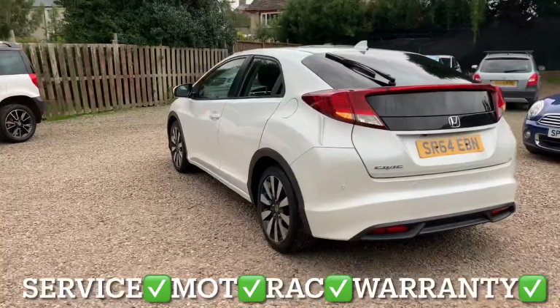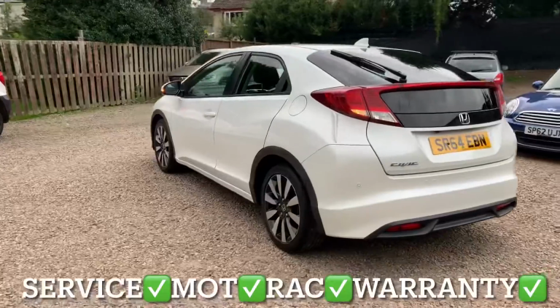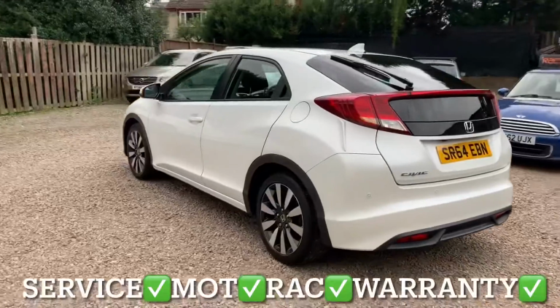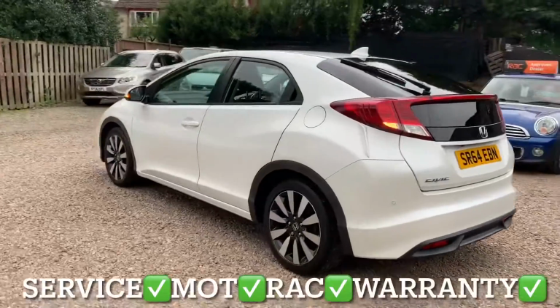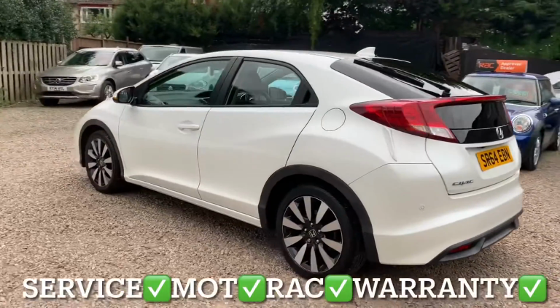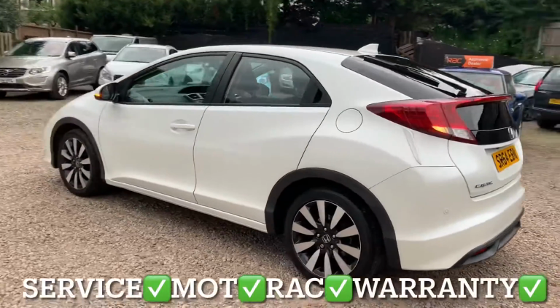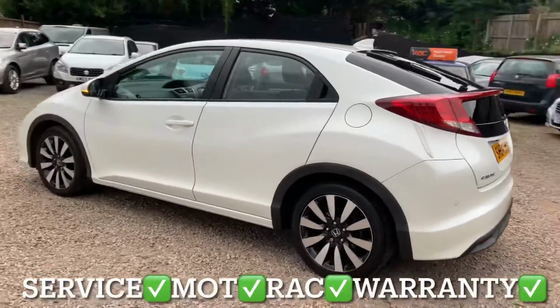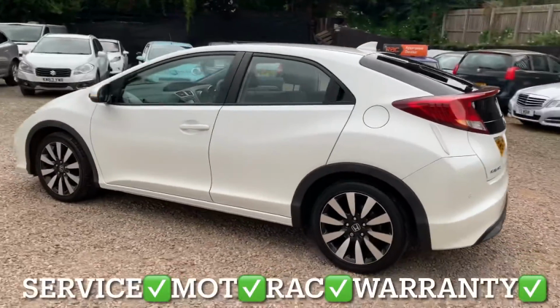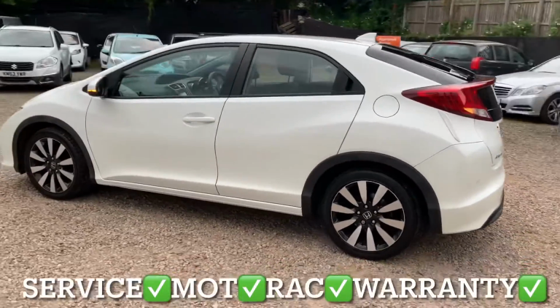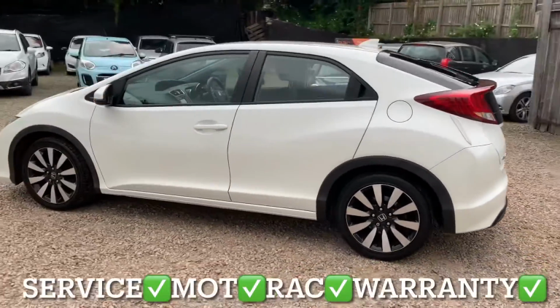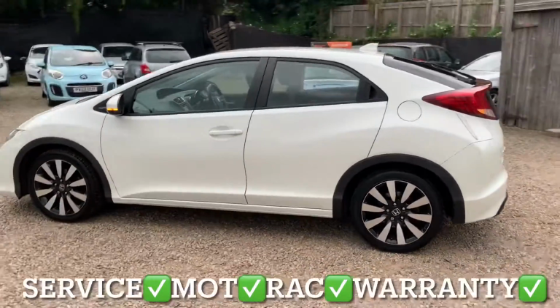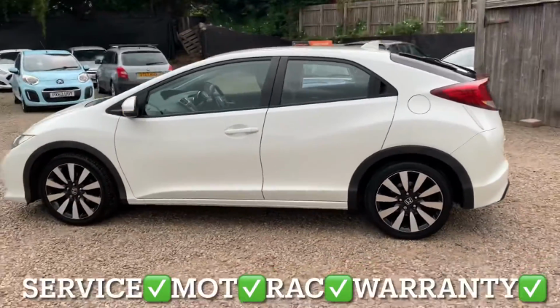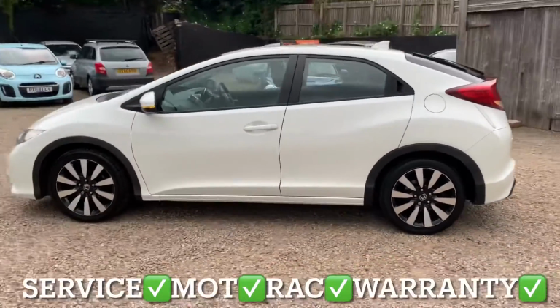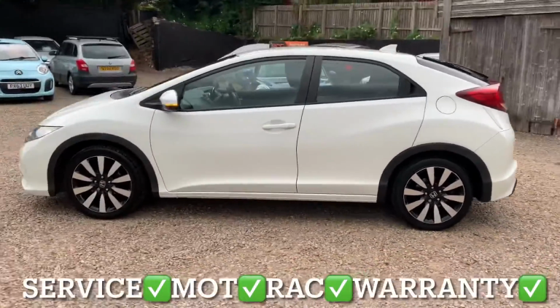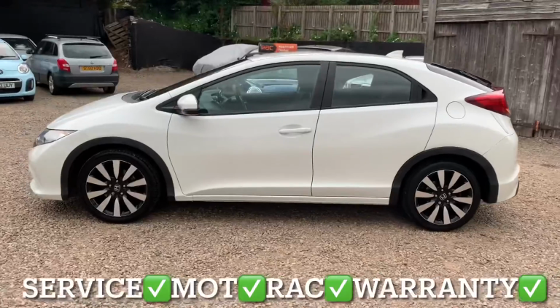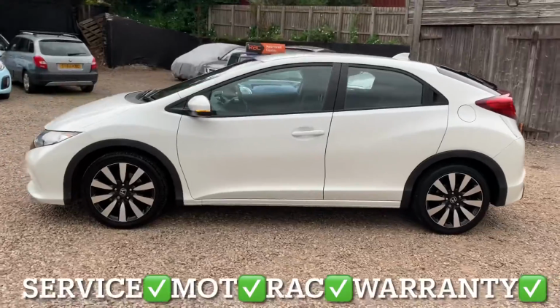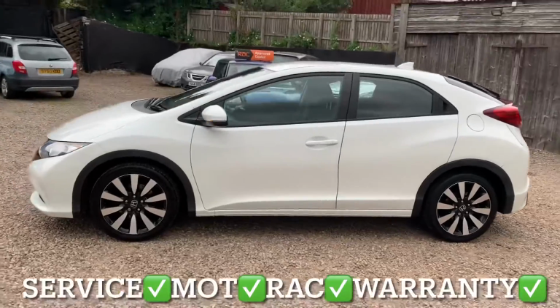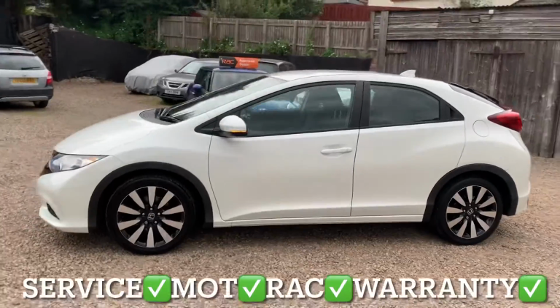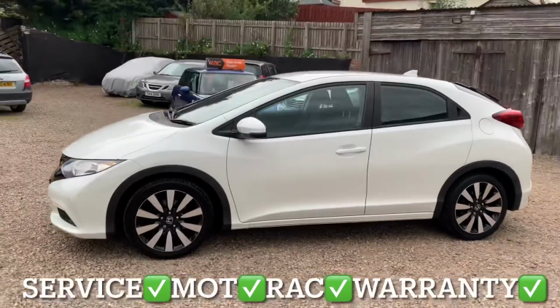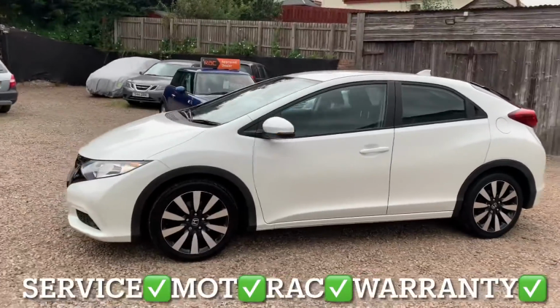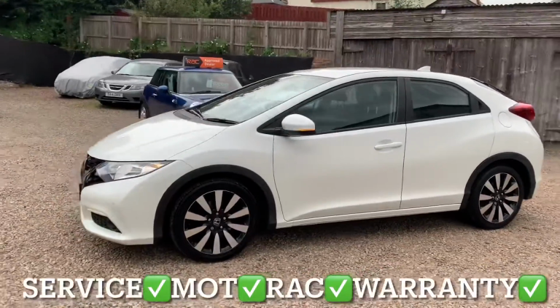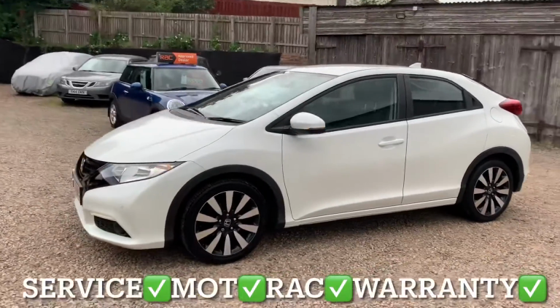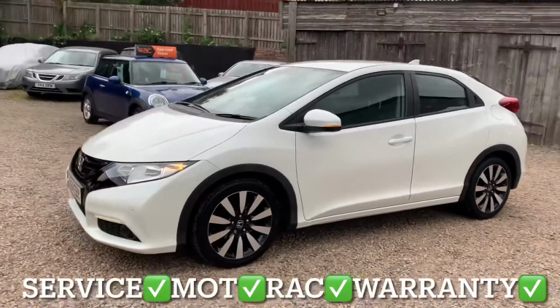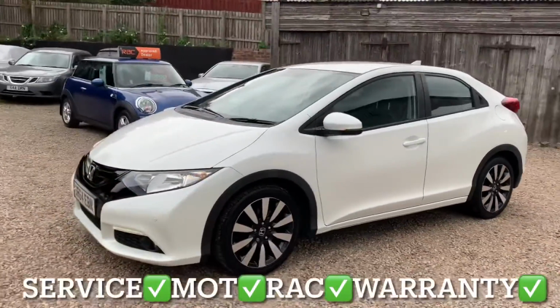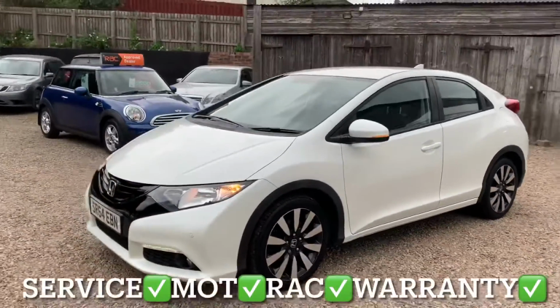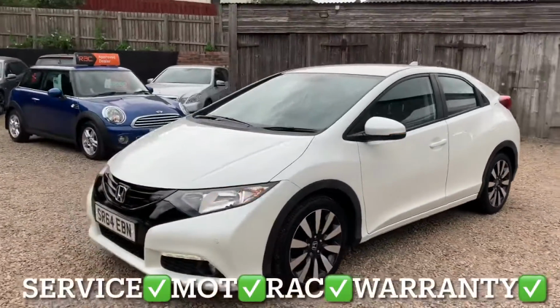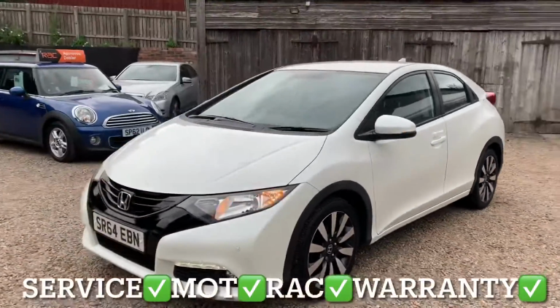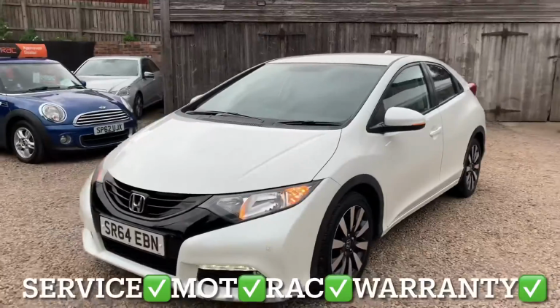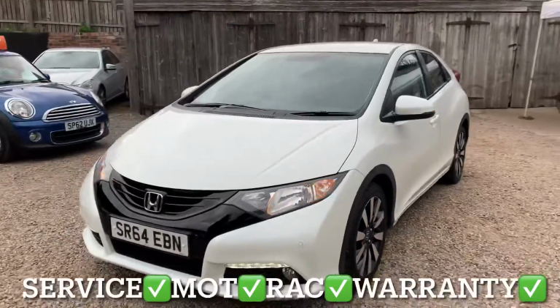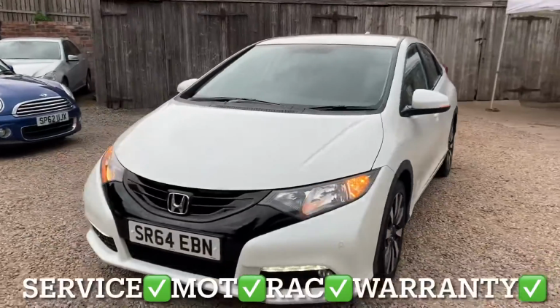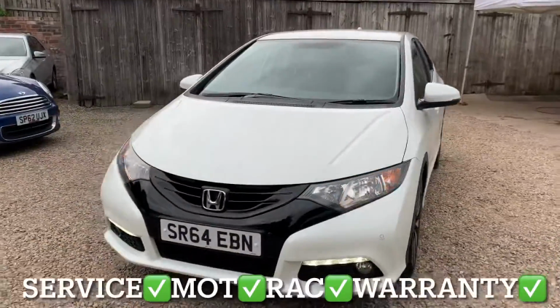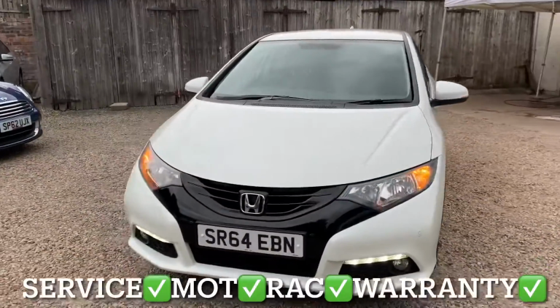You'll get this vehicle with the full service, 12 months independent MOT, 12 months RAC roadside assistance and 6 months parts and labour warranty with unlimited claims.